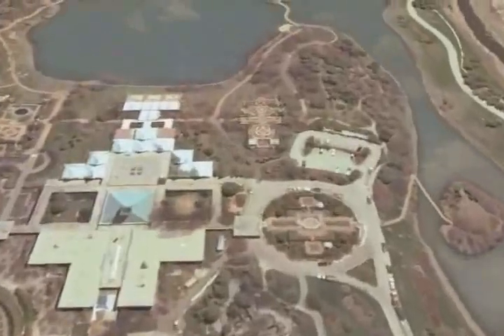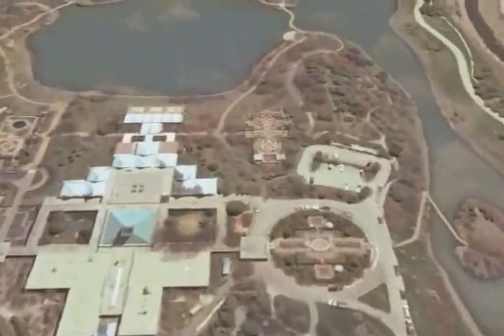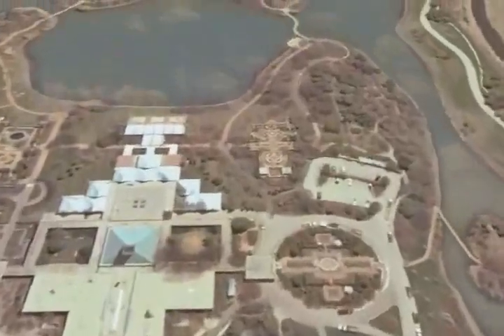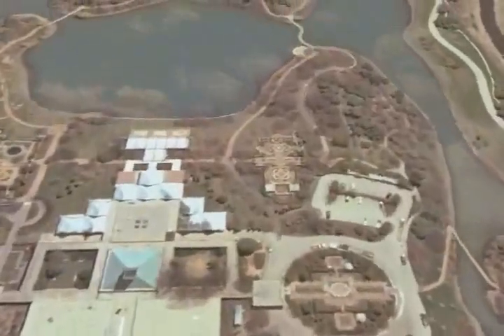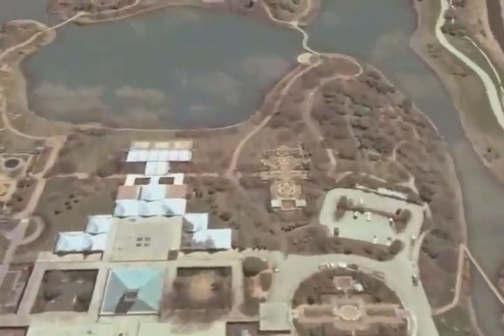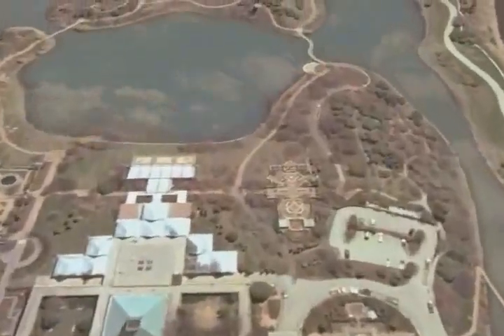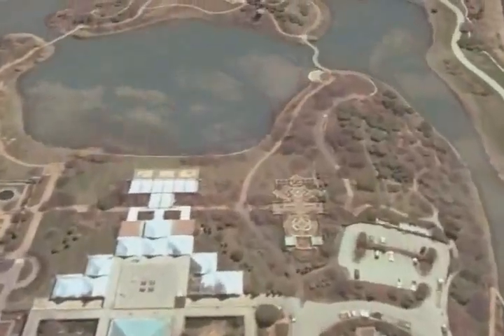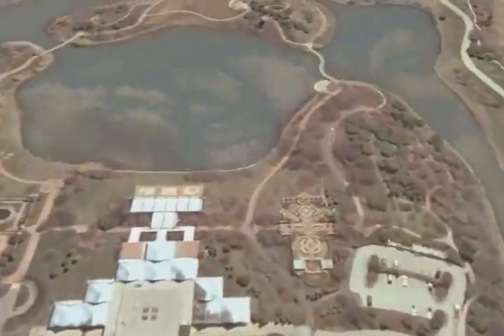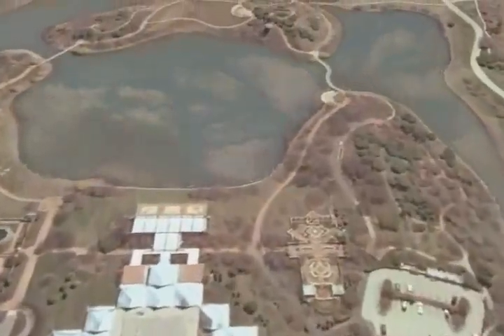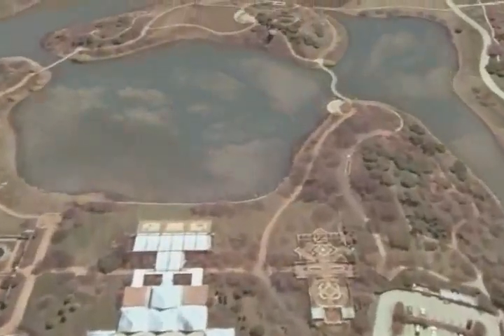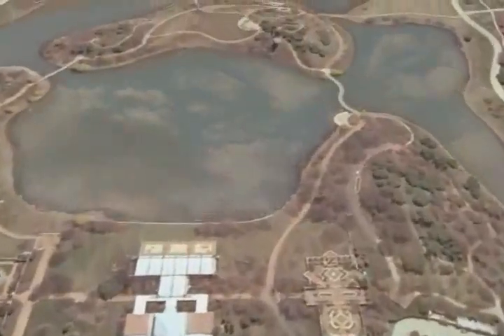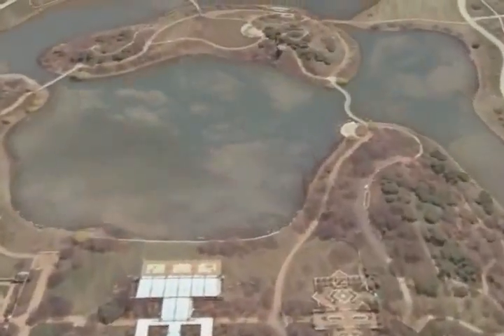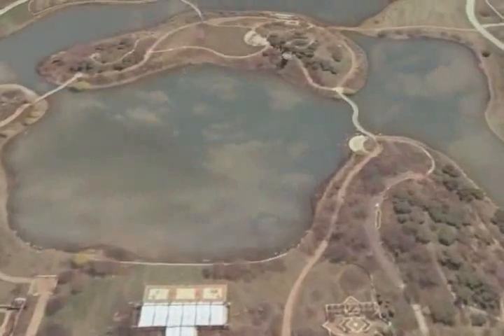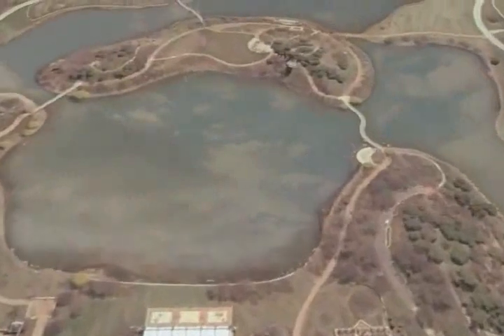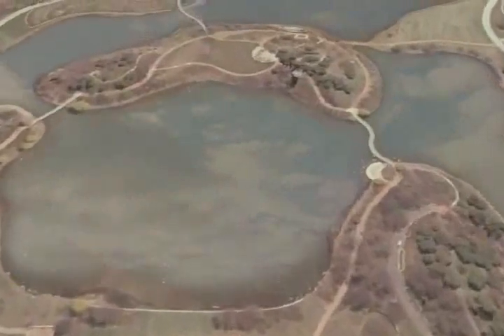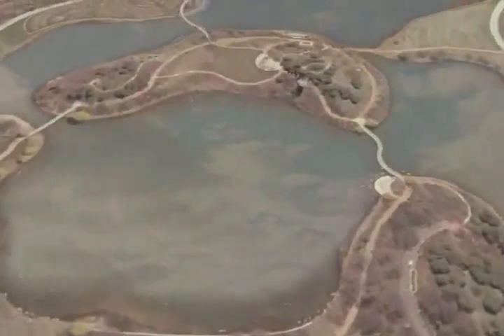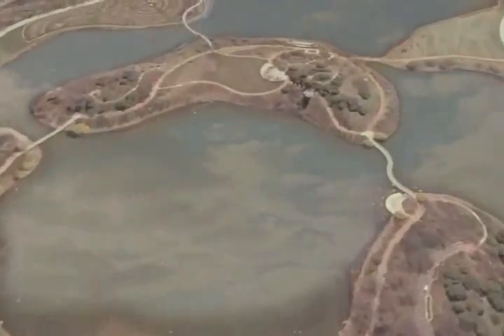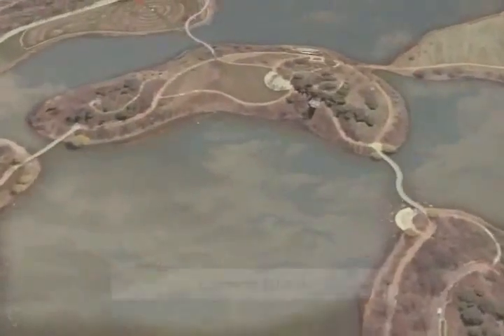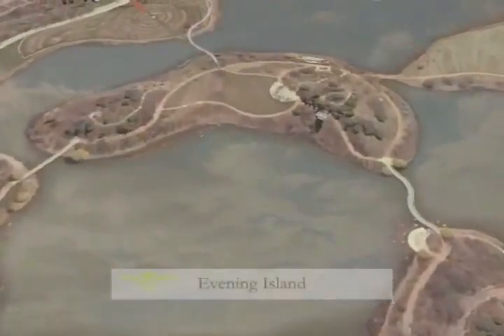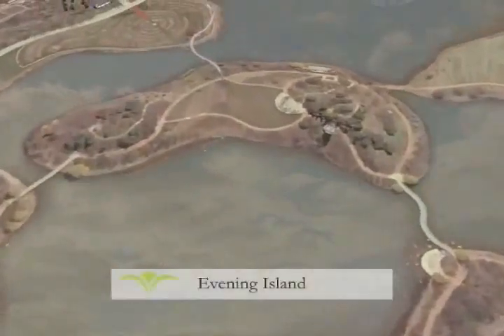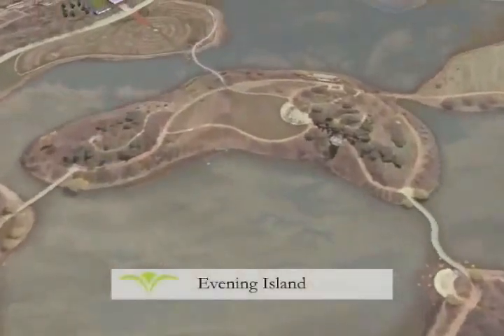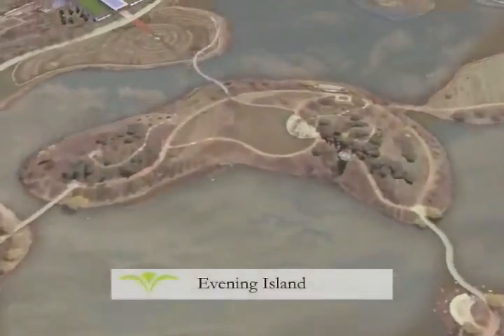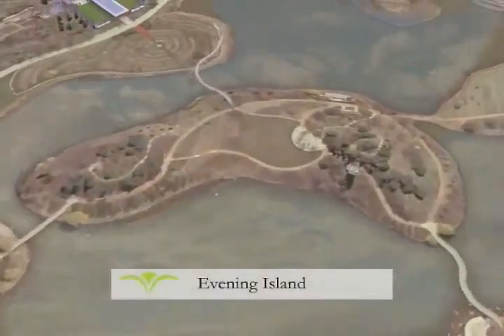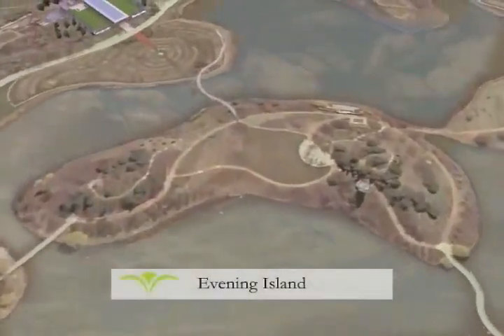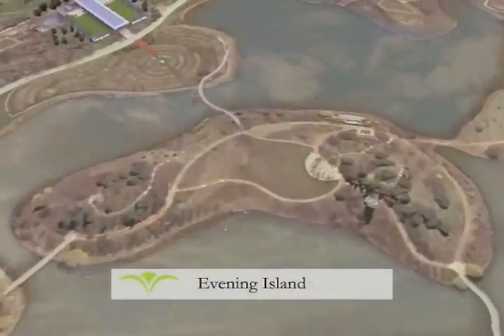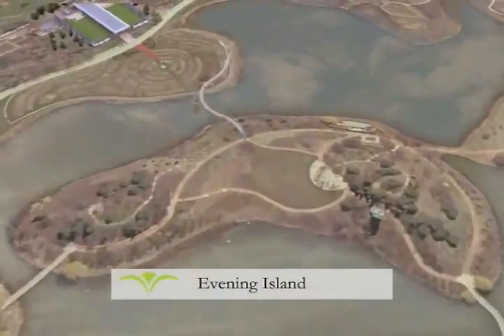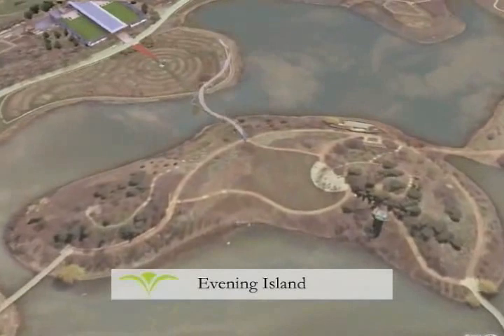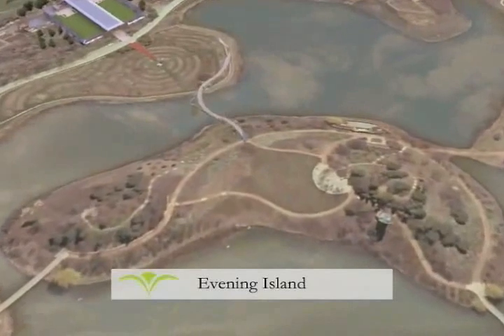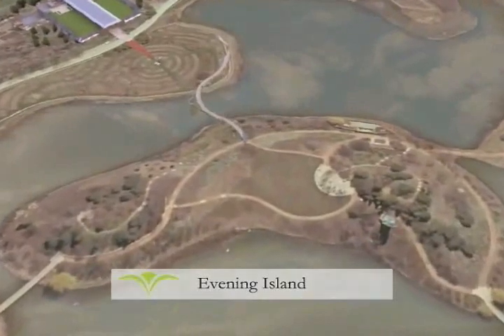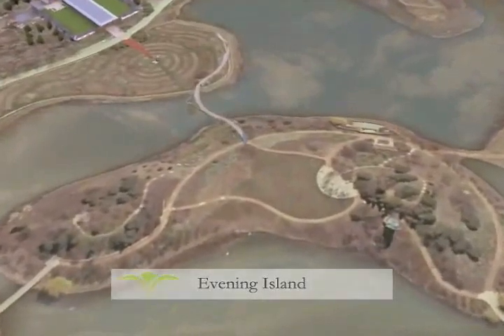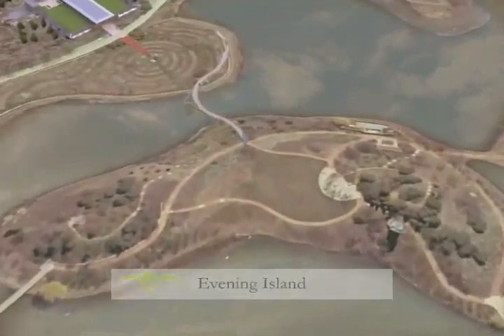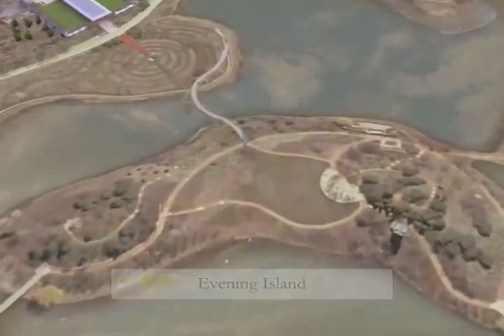Less well known is that for more than 10 years a skilled team of garden scientists have been working to safeguard endangered plants from extinction. Until now, this critical work has gone on behind the scenes.